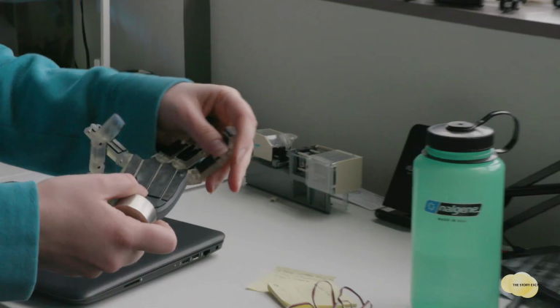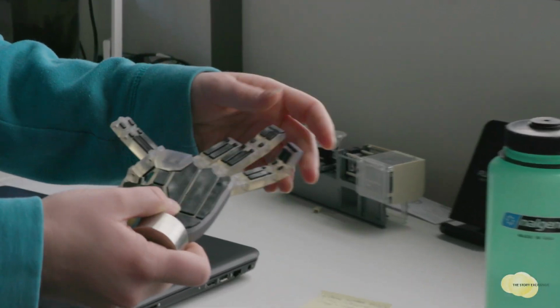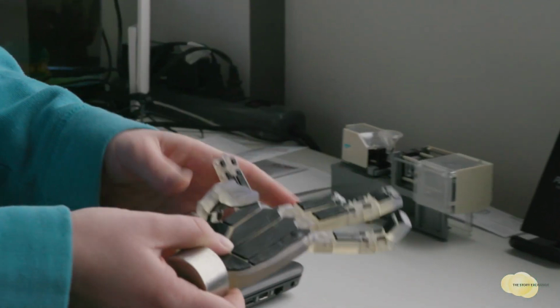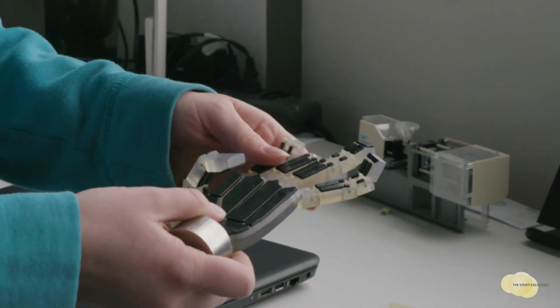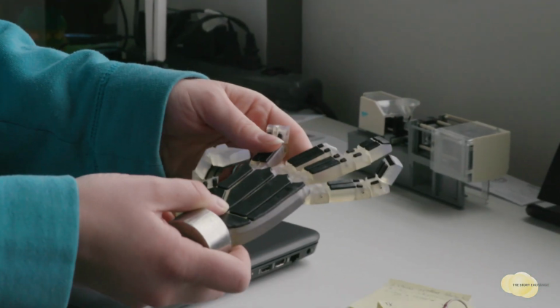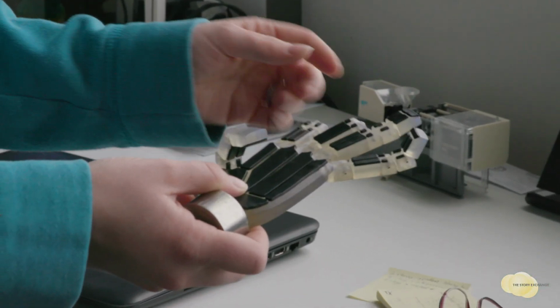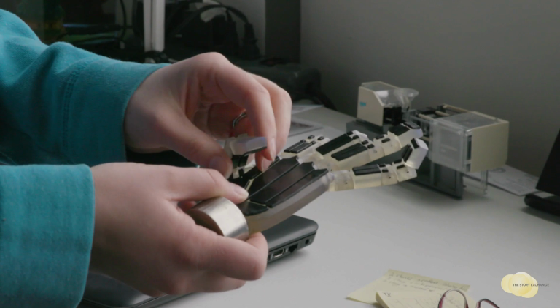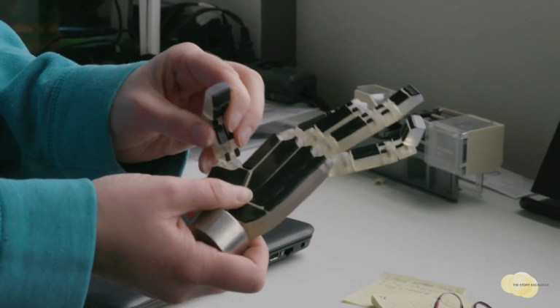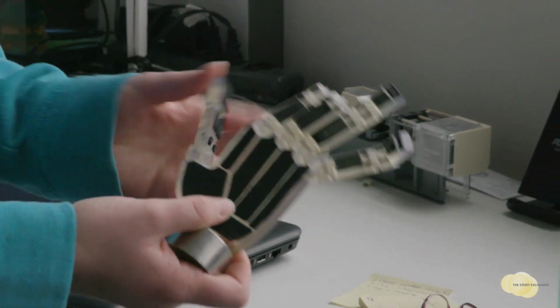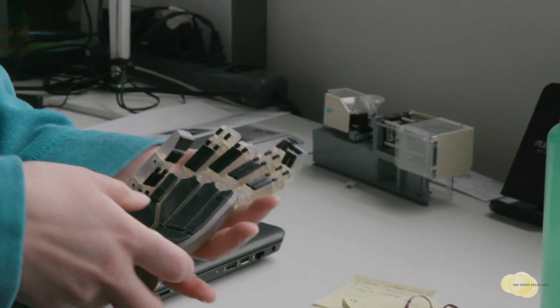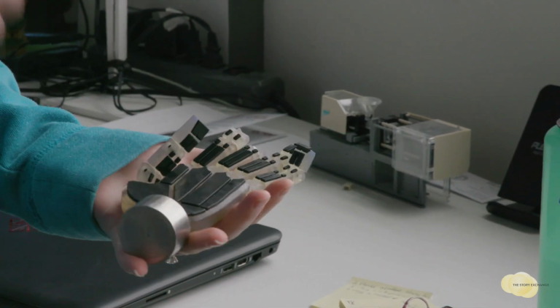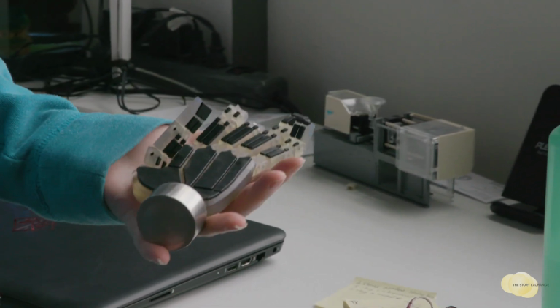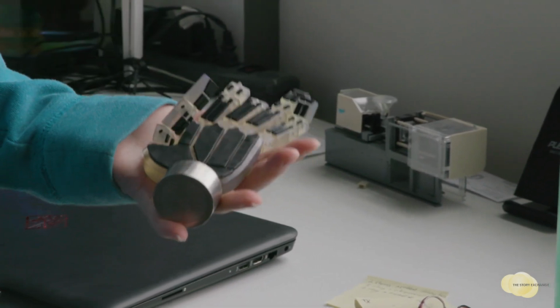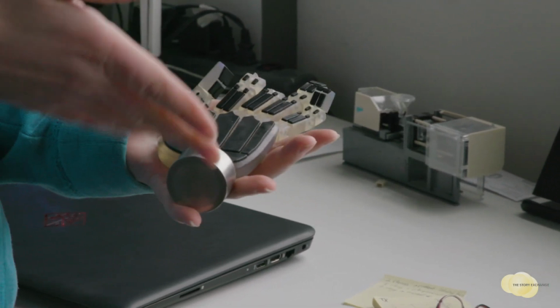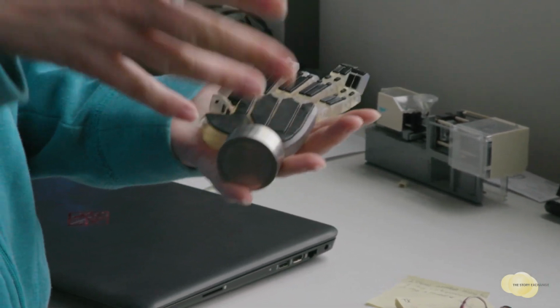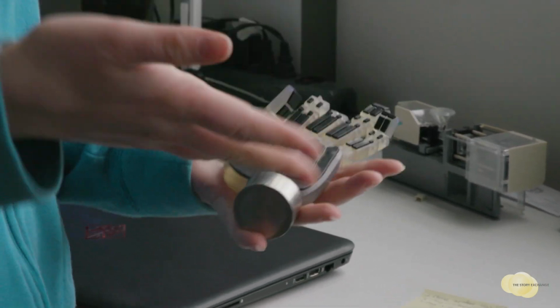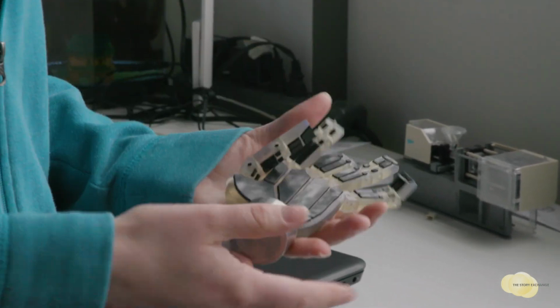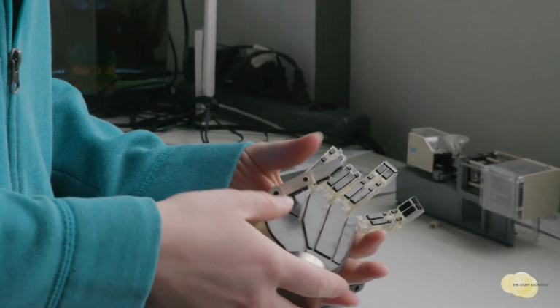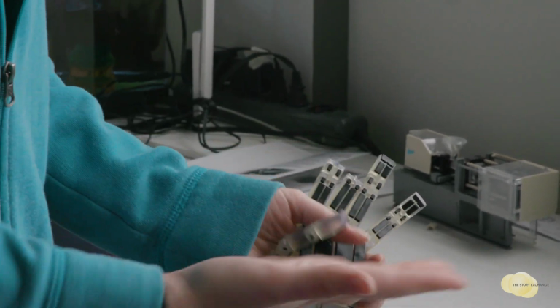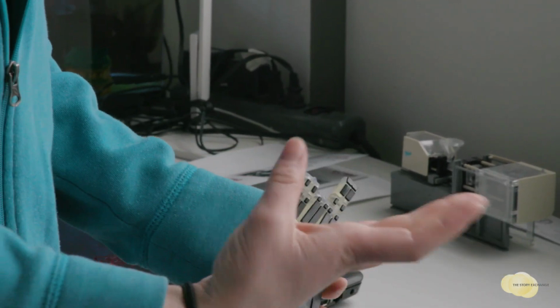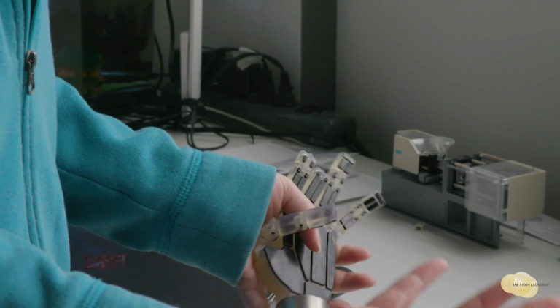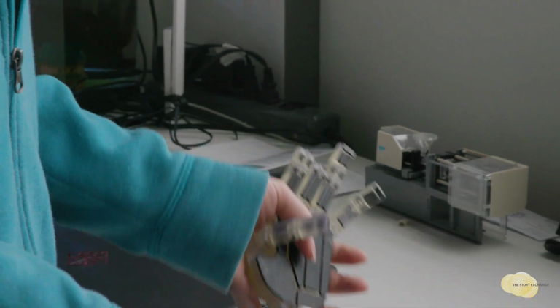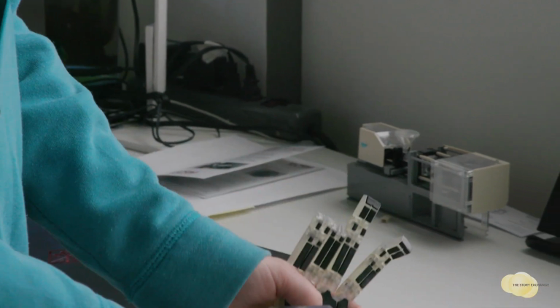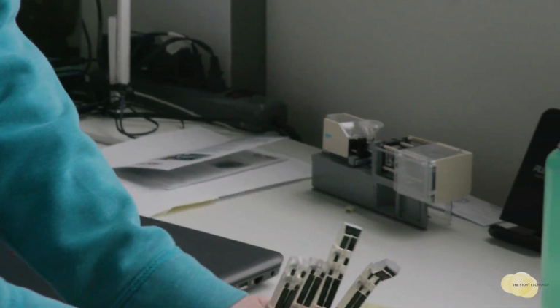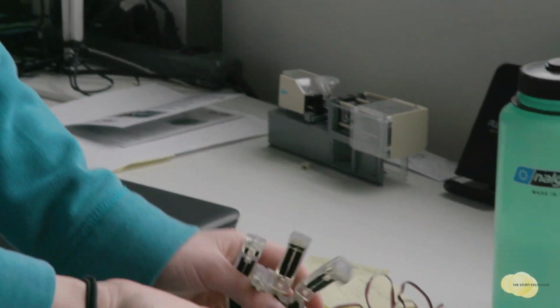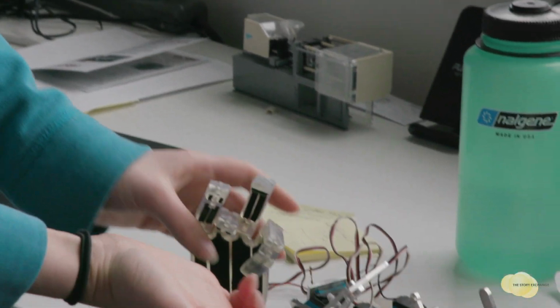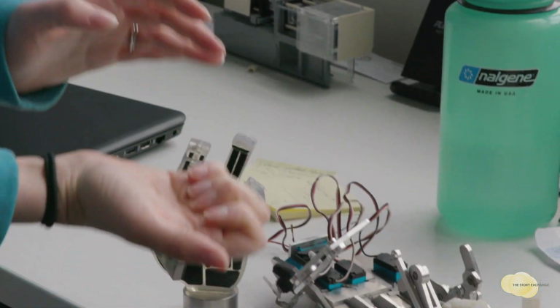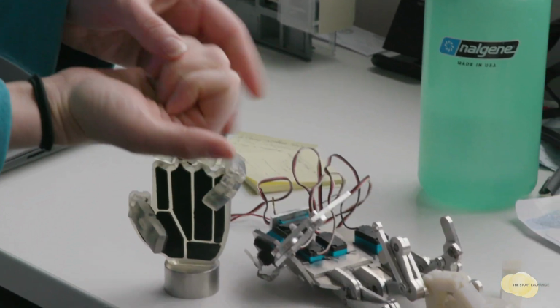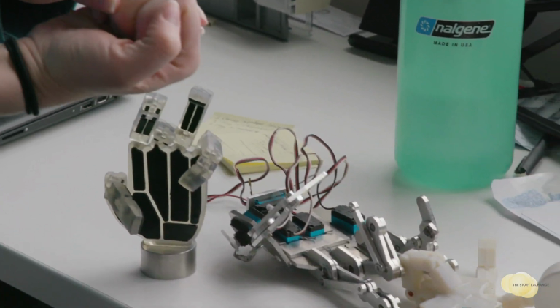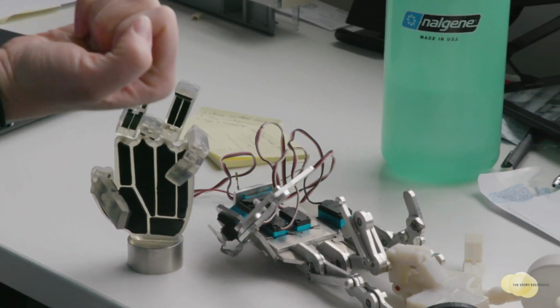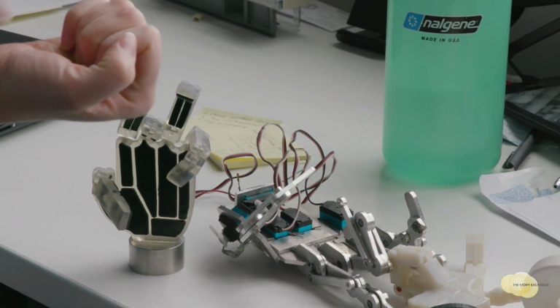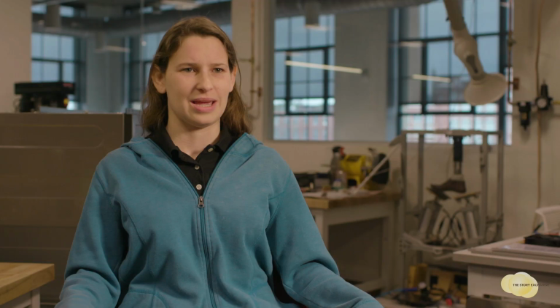And then one day, we met a hand surgeon in Boston who was like, this is really bad design. It's not how thumbs work. It's not how the hand is supposed to curl.